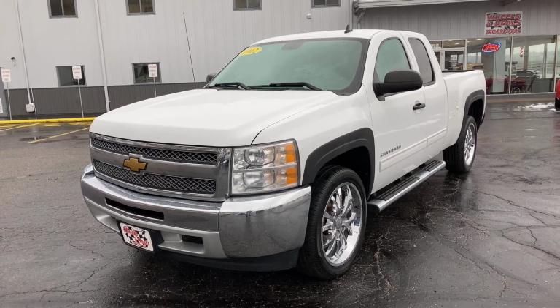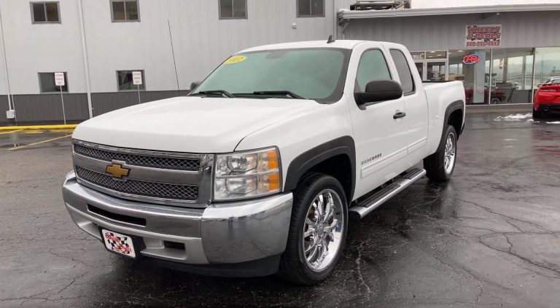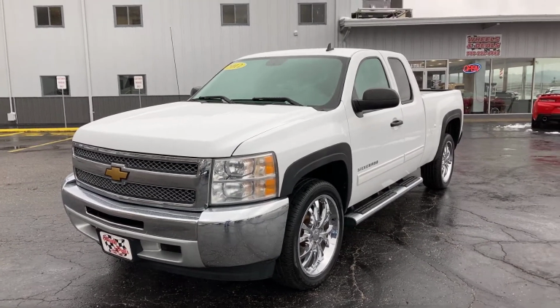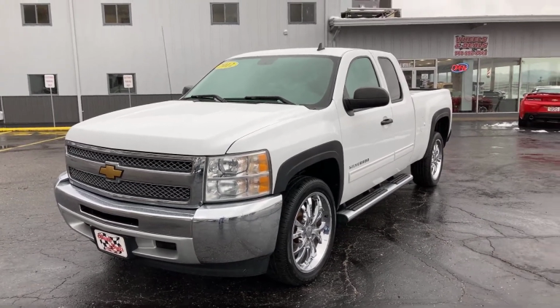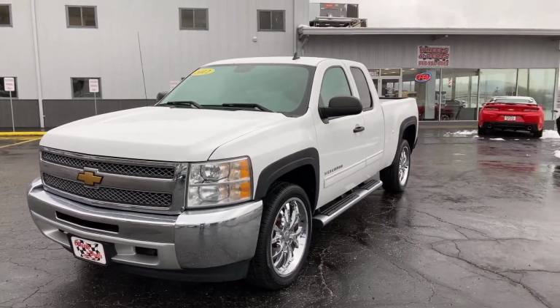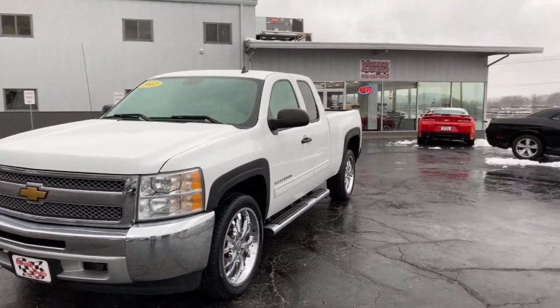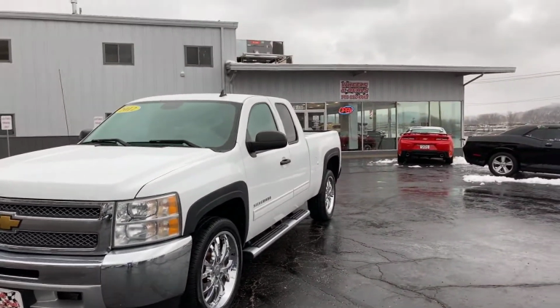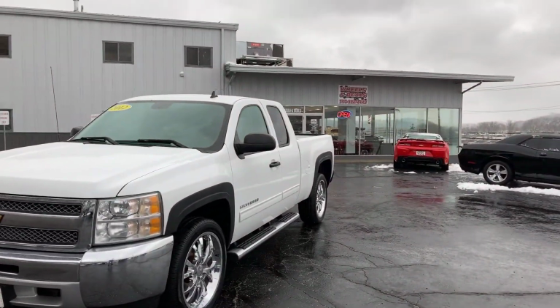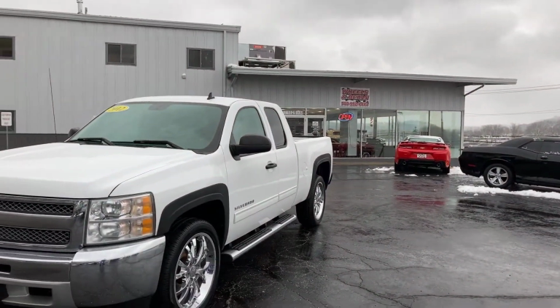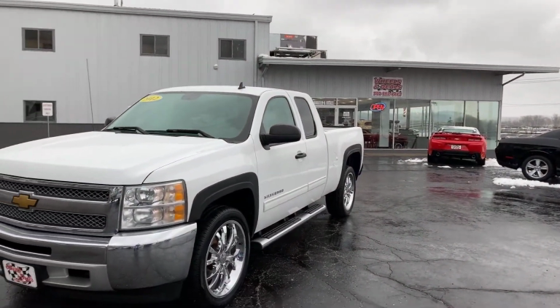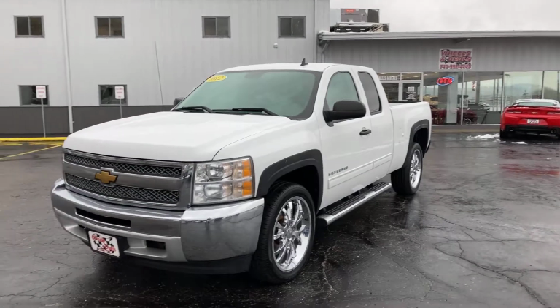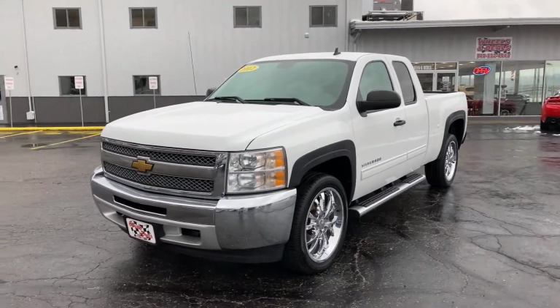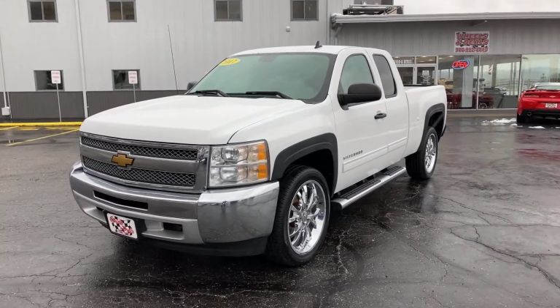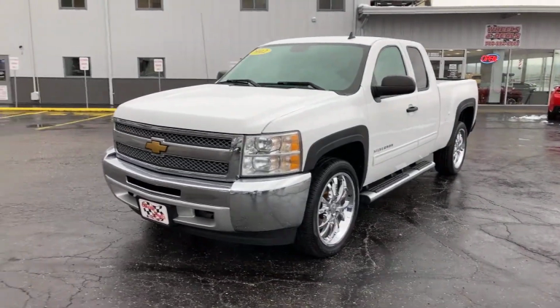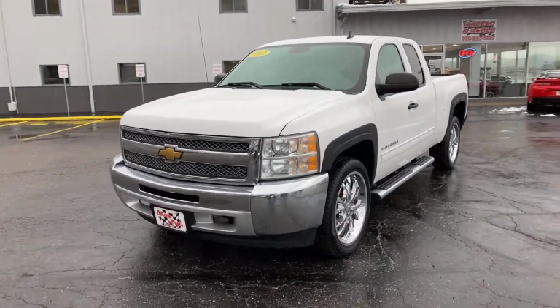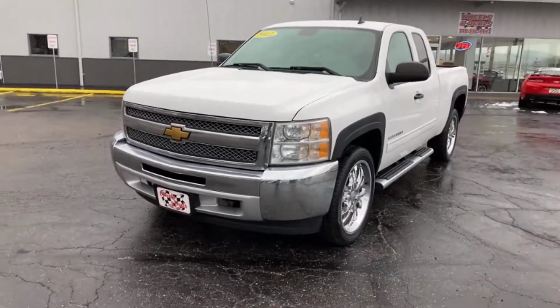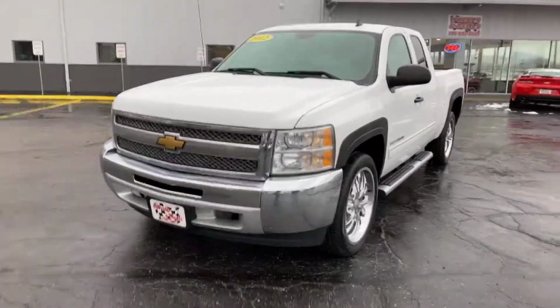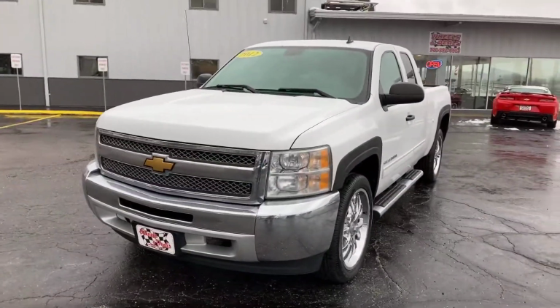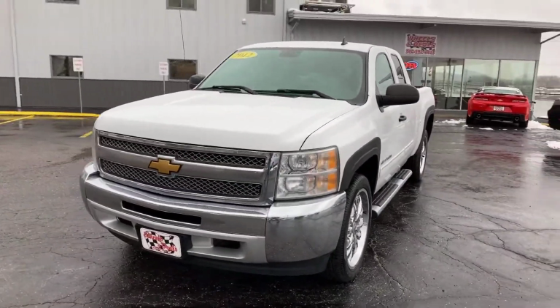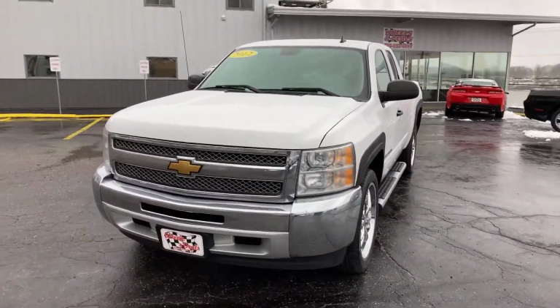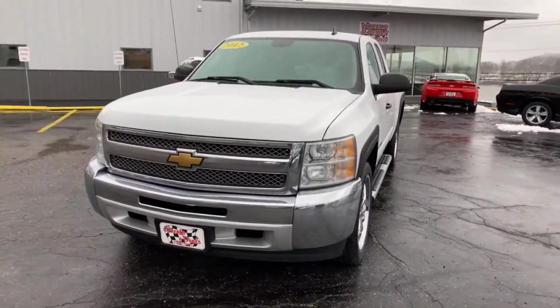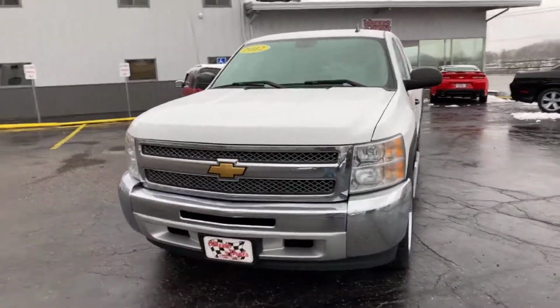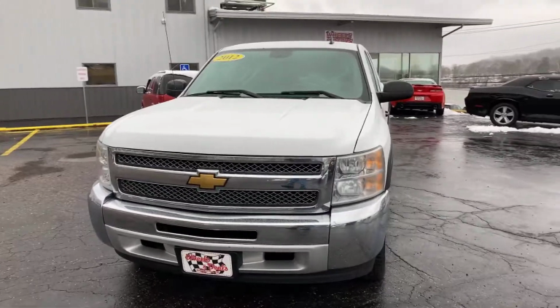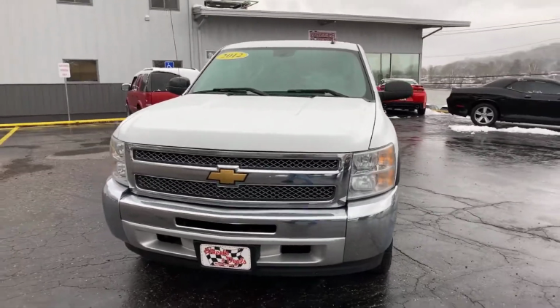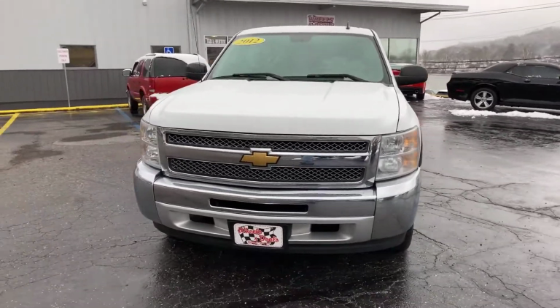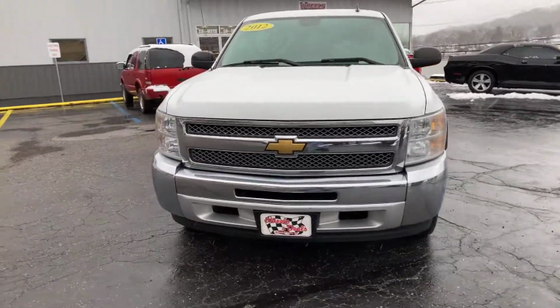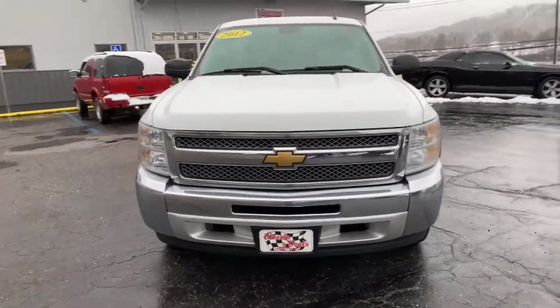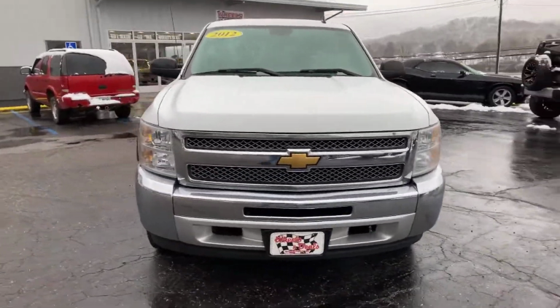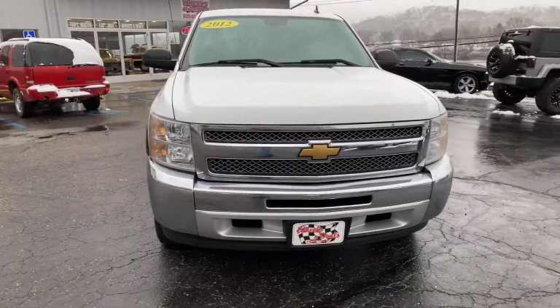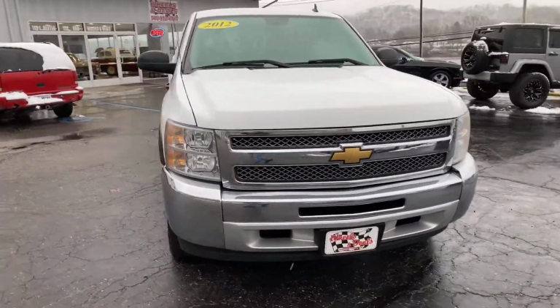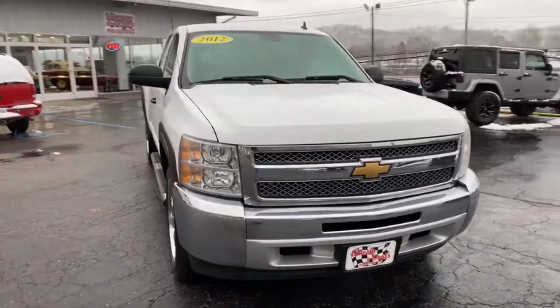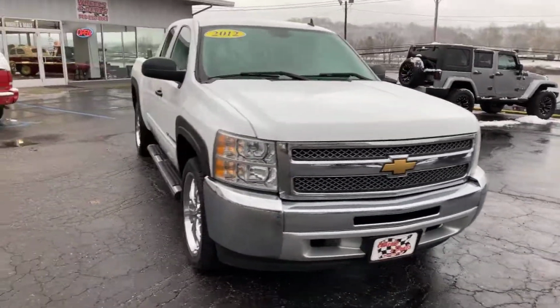Hey everybody, this is Jim Boyer, marketing manager at Wheels & Deals Auto Dealership in Pomeroy. We're getting ready to put on the lot here today — this is a 2012 Chevy Silverado, it's the LT trim package.